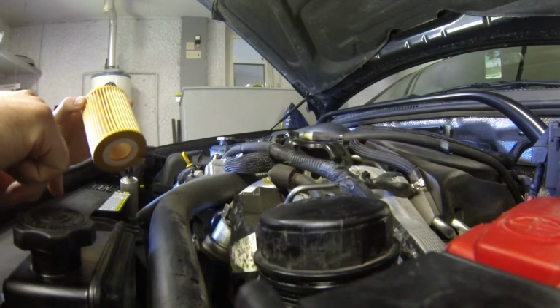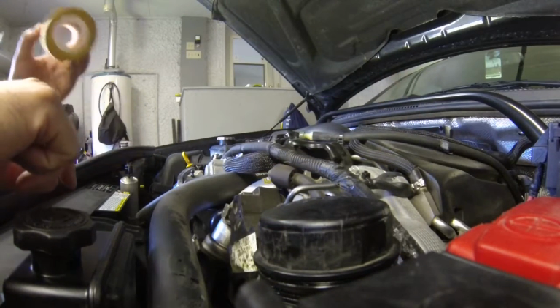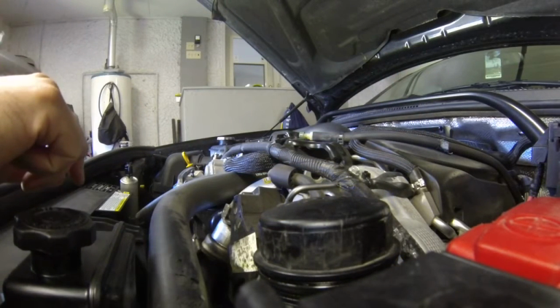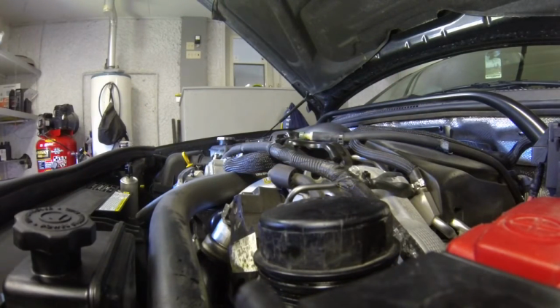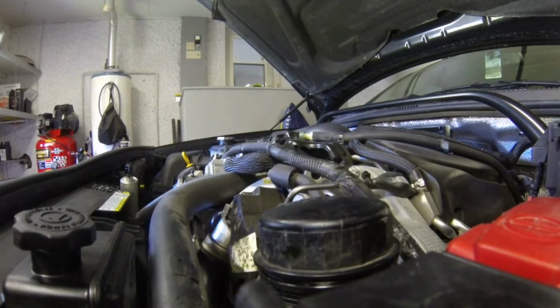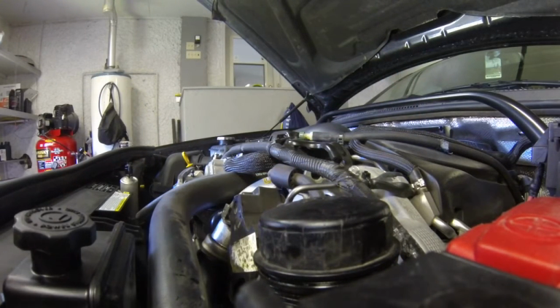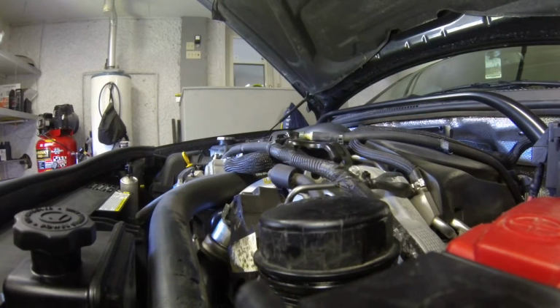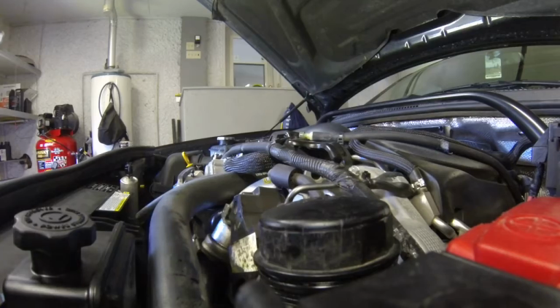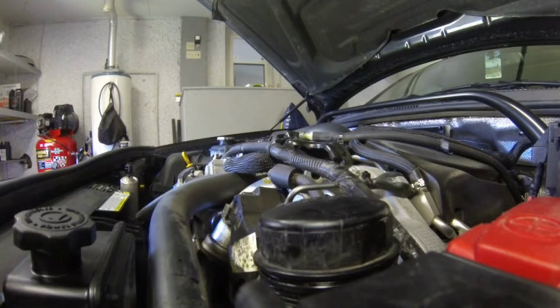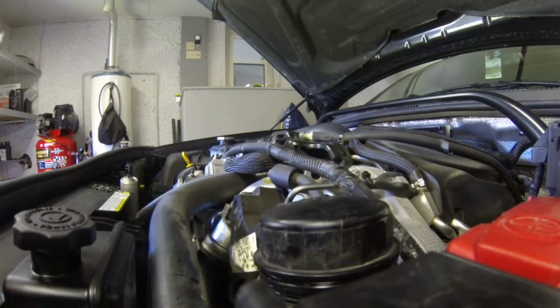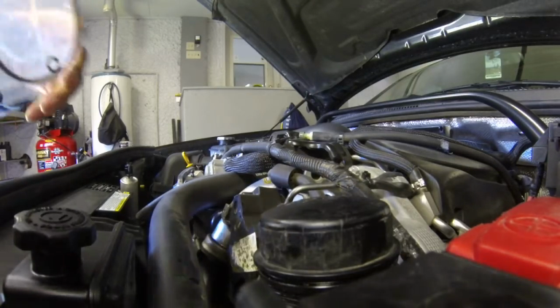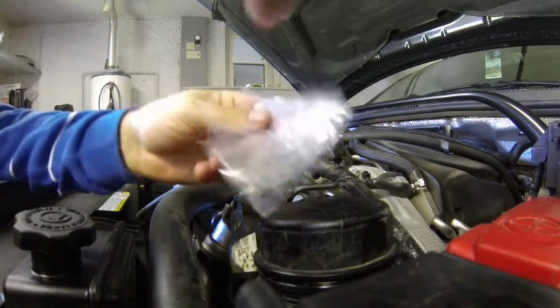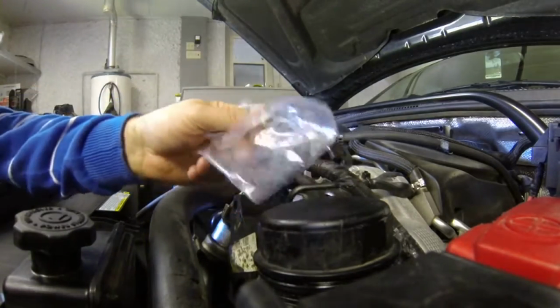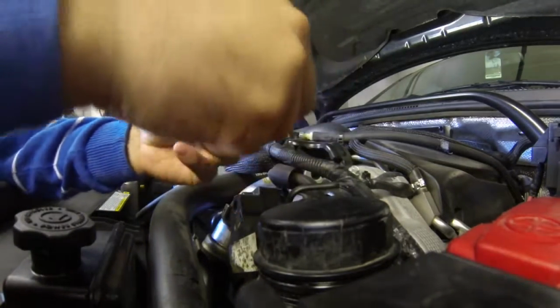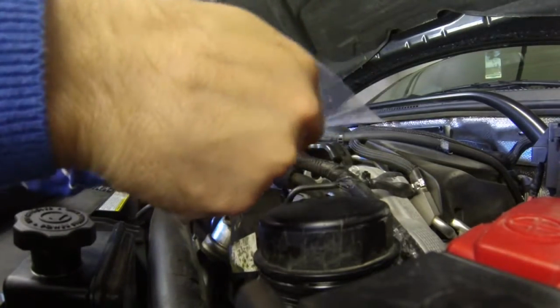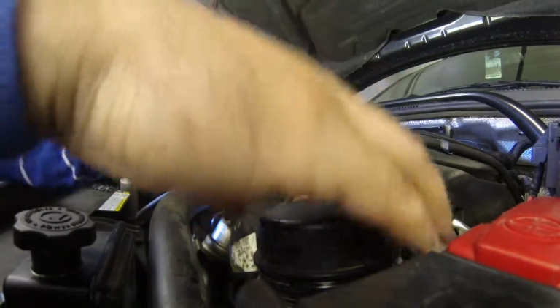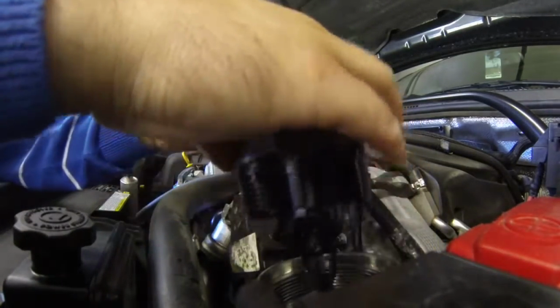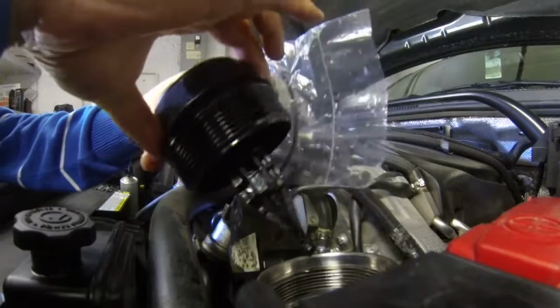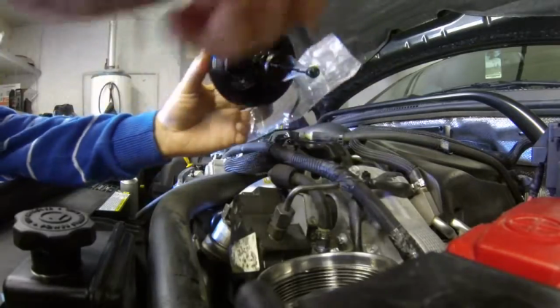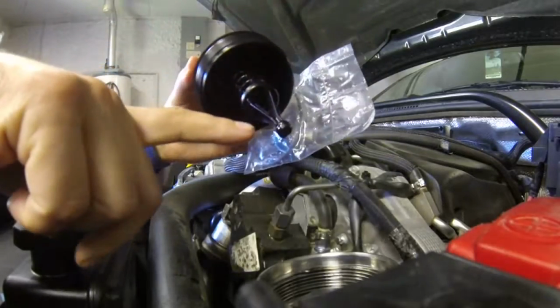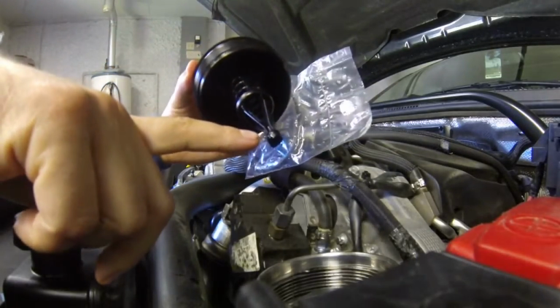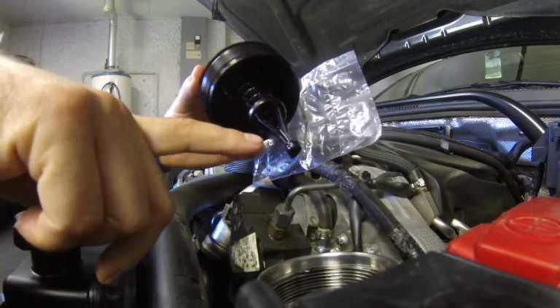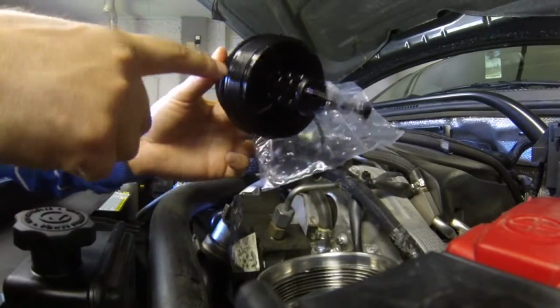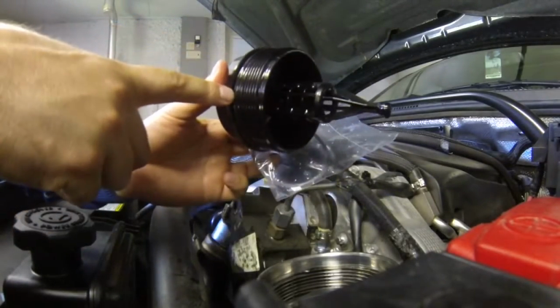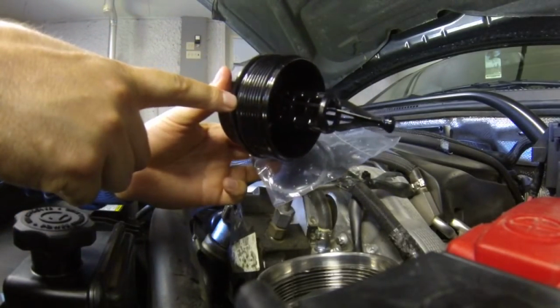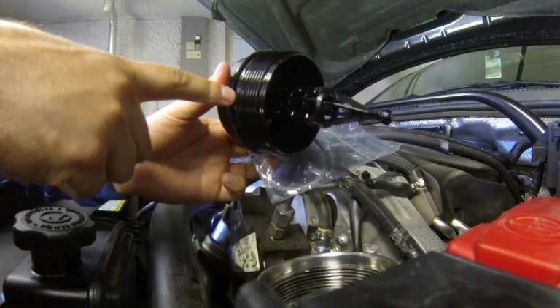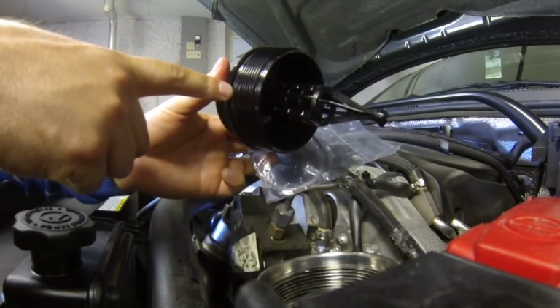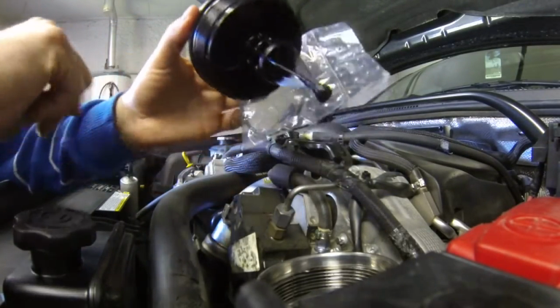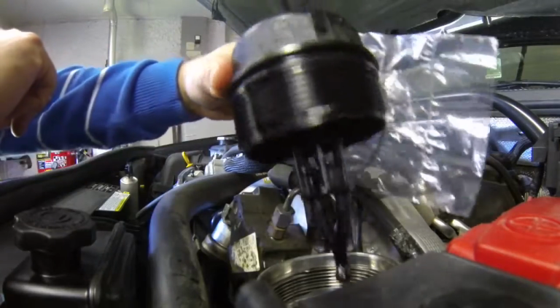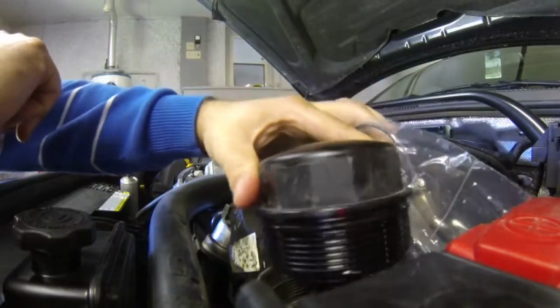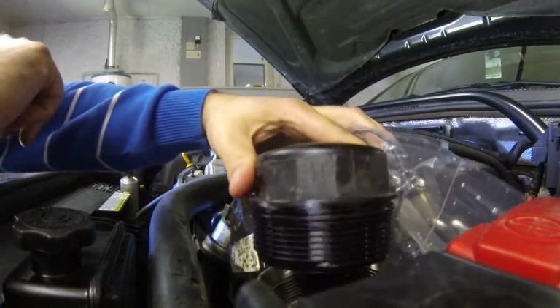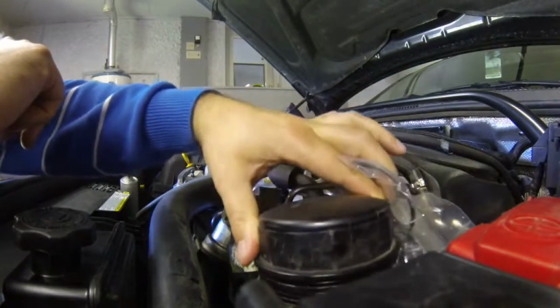Put your filter back in. Right here you got your gaskets. One gasket's on the end, the other gasket's right here. Change out the gaskets — you might as well, I mean, you're doing the oil right.